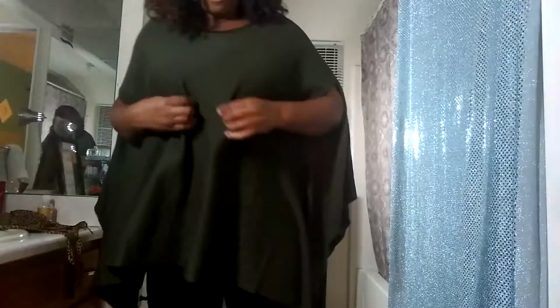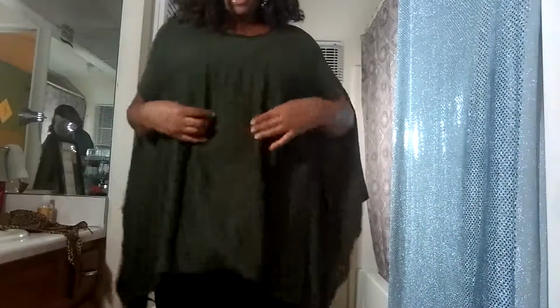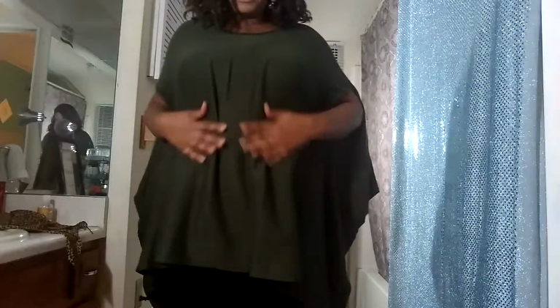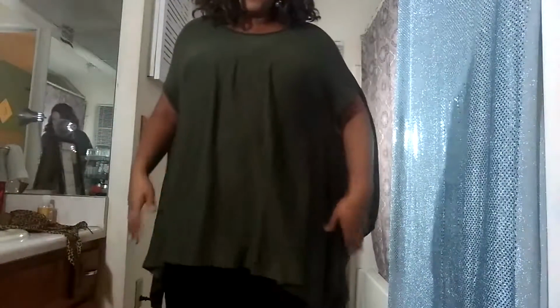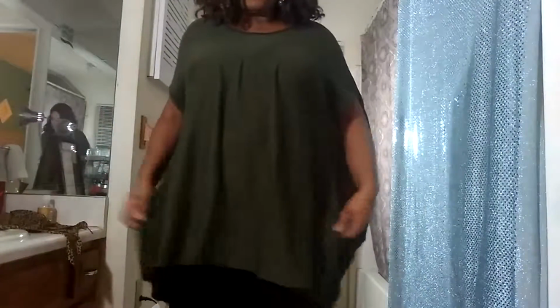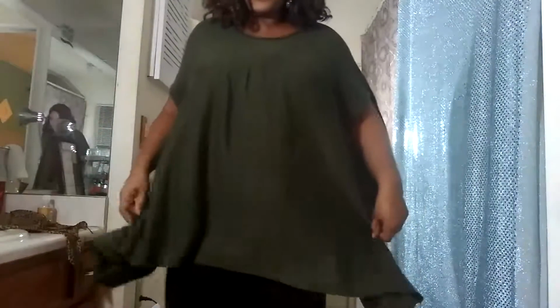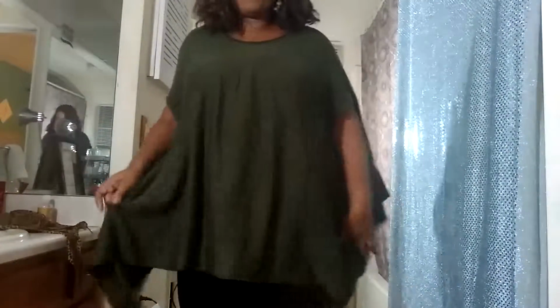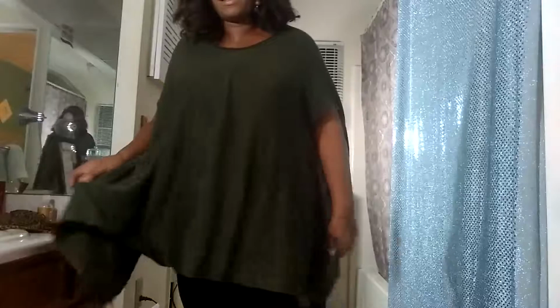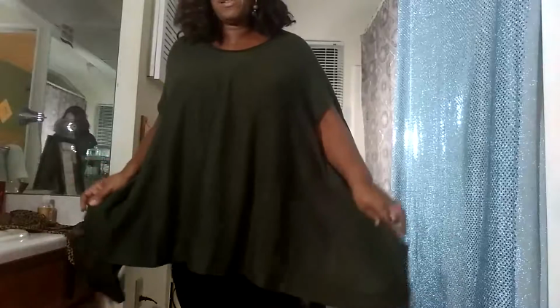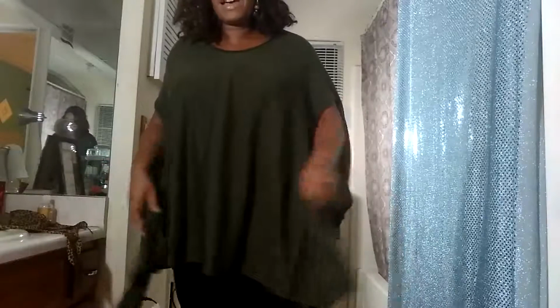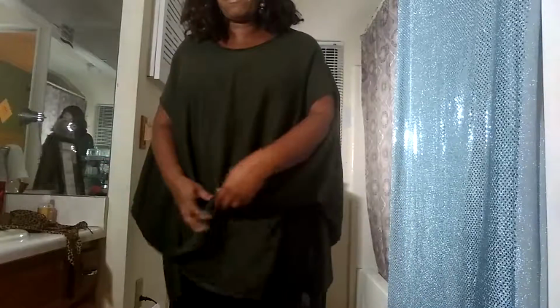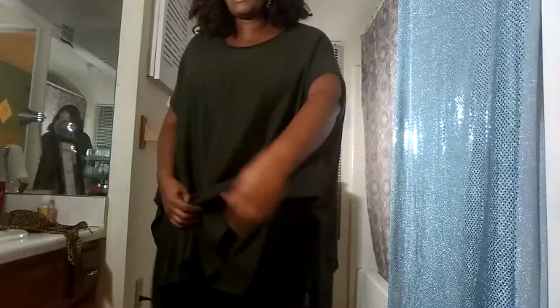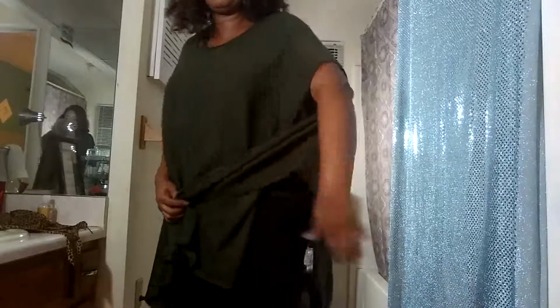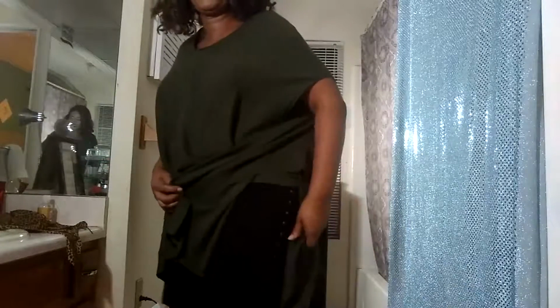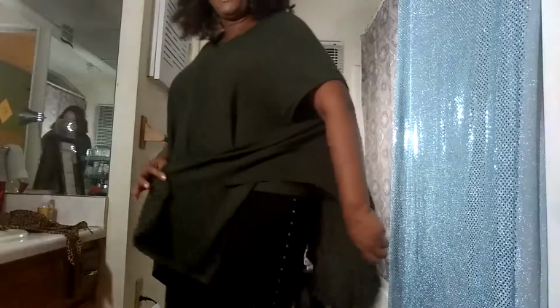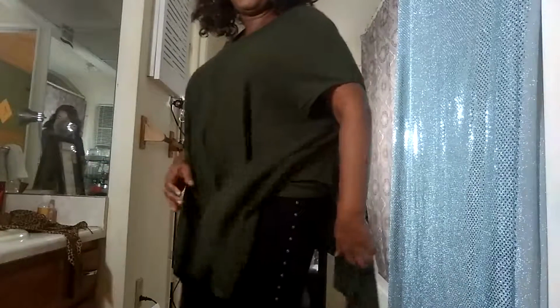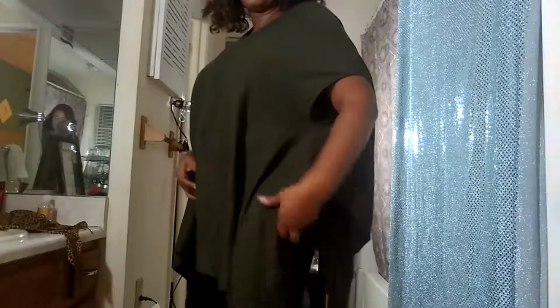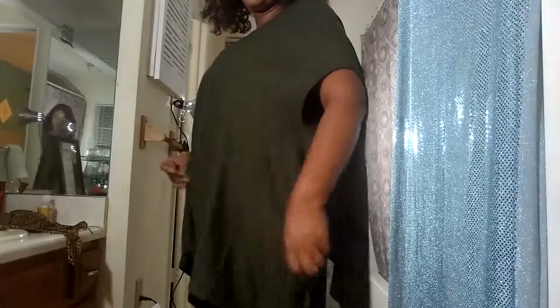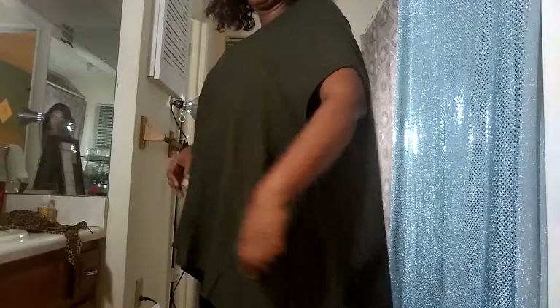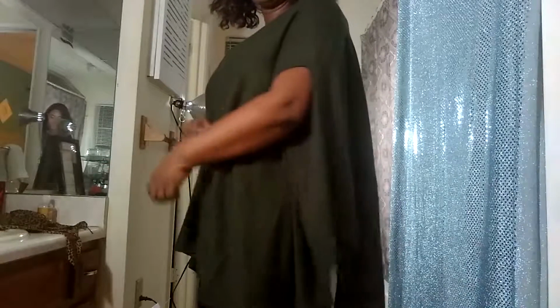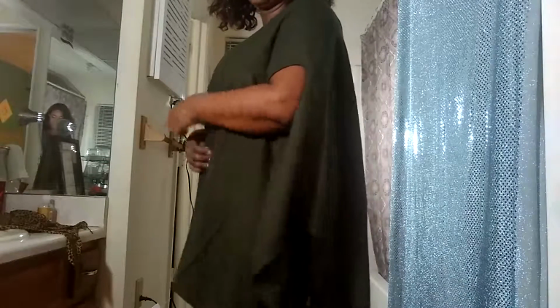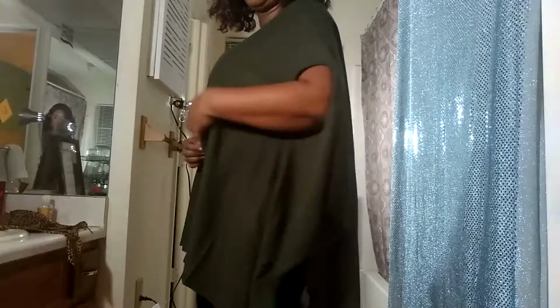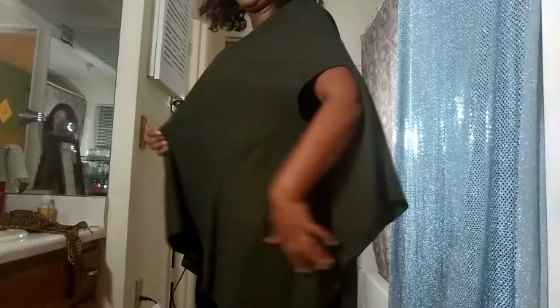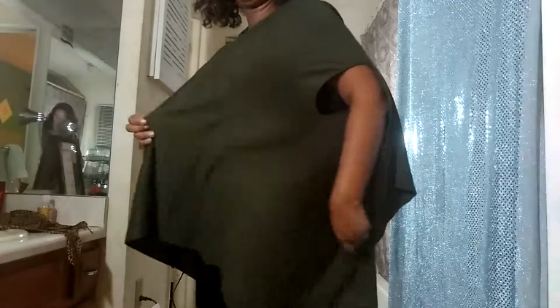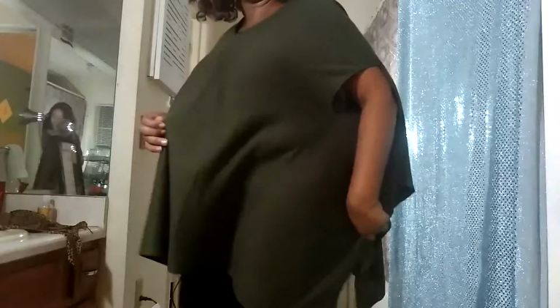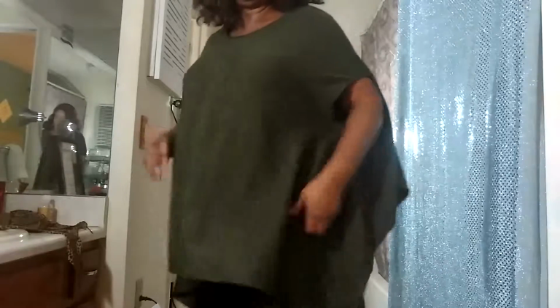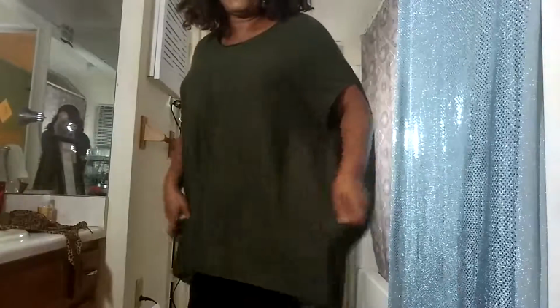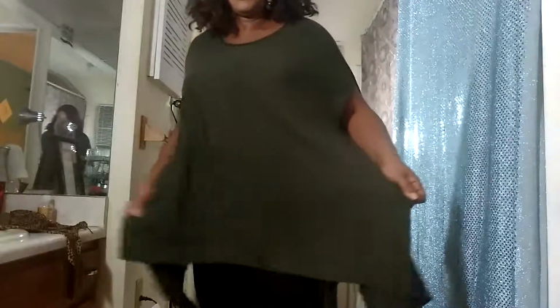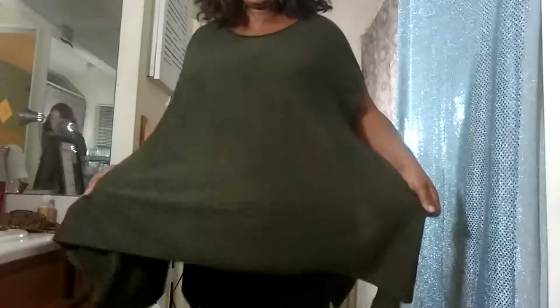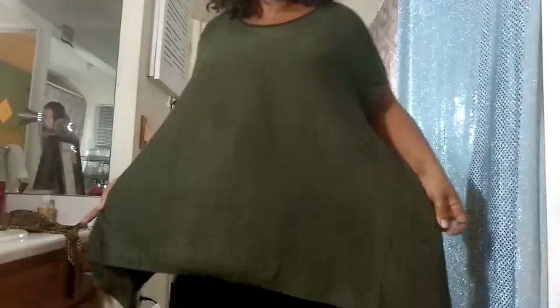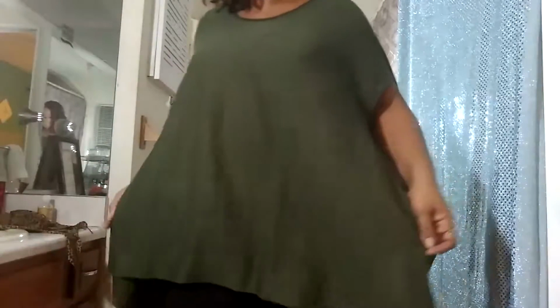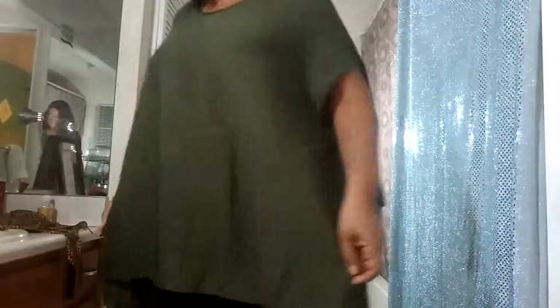I love this. This is my poncho I got from Kato's. It's for the fall and winter. I think it's pretty, and it's an olive green.